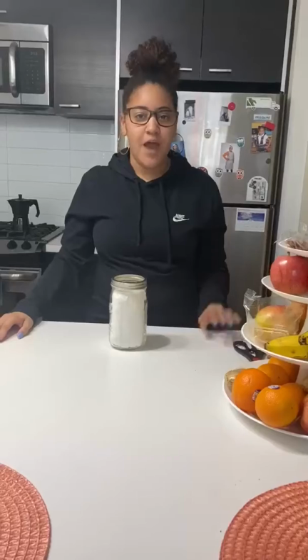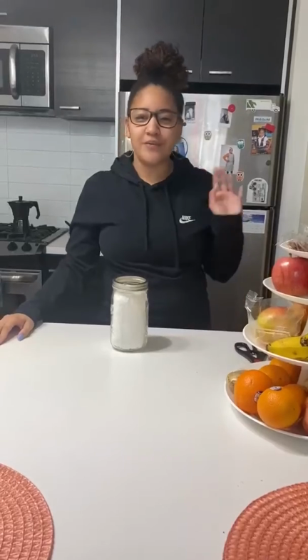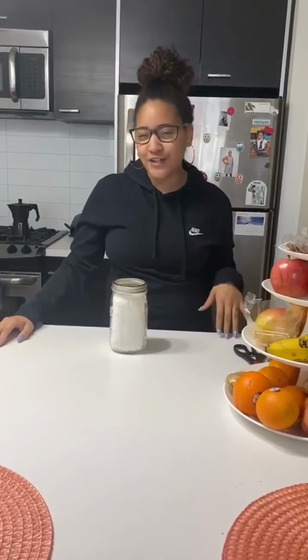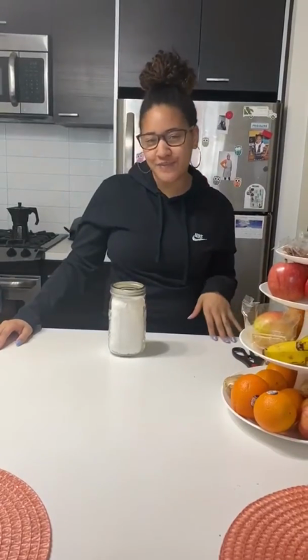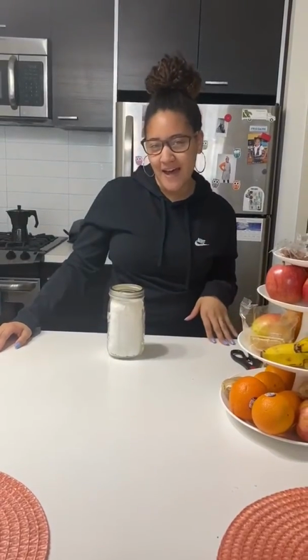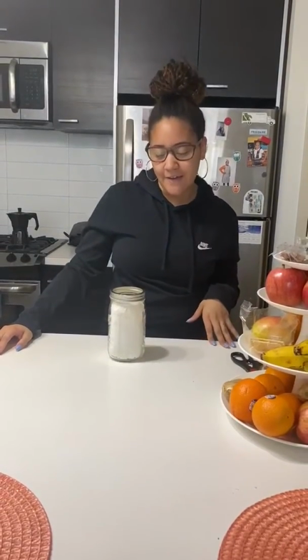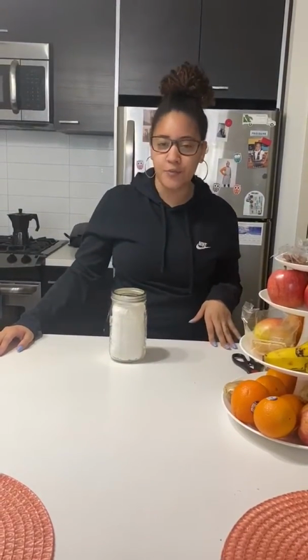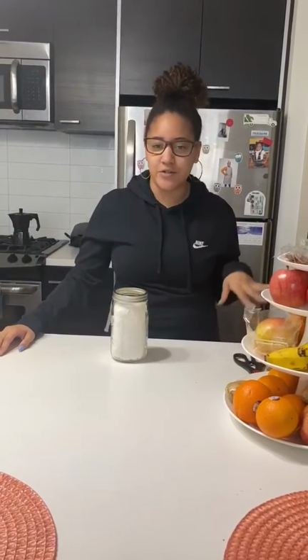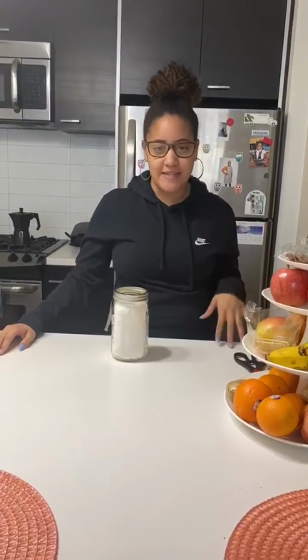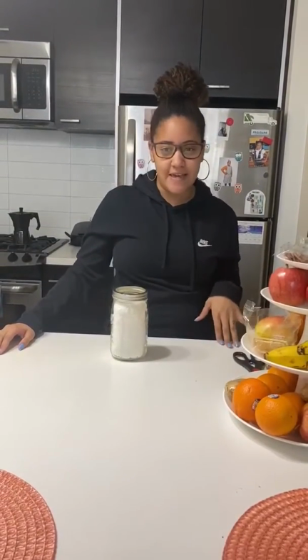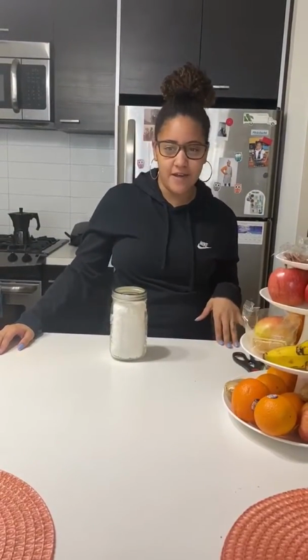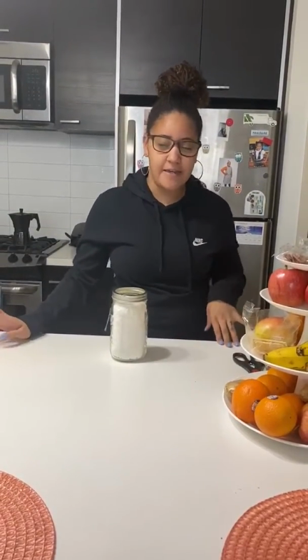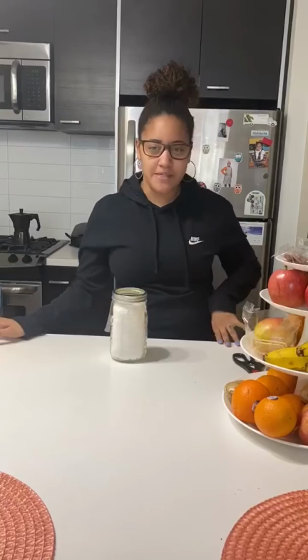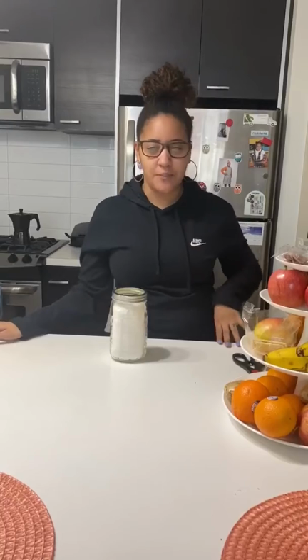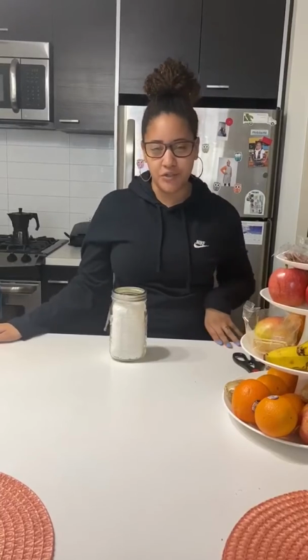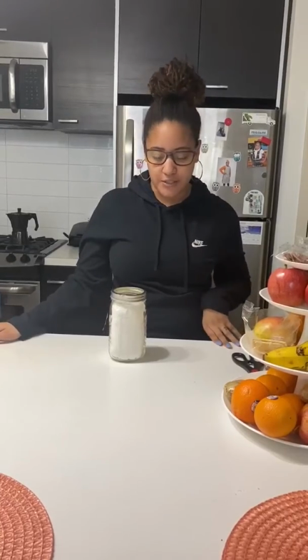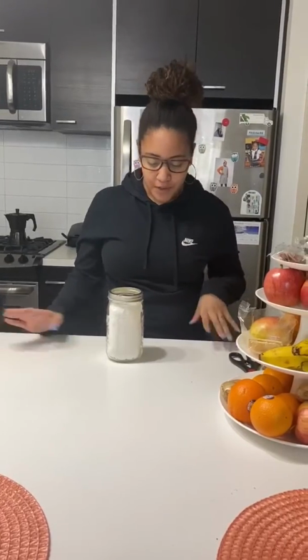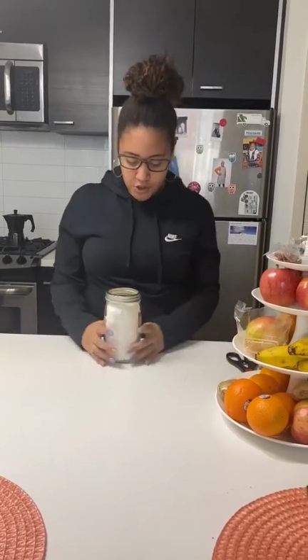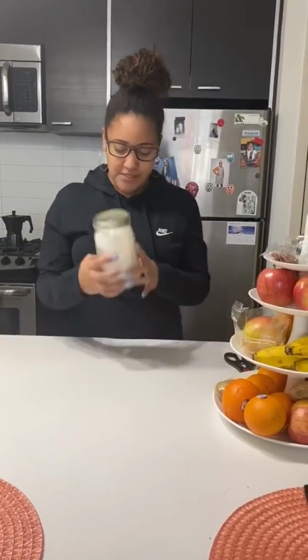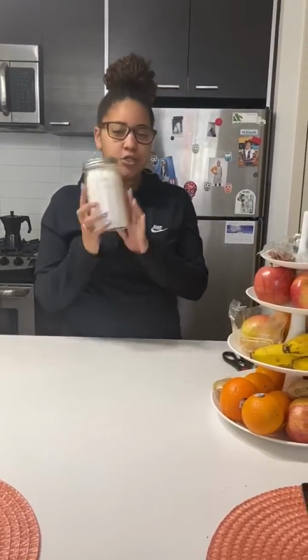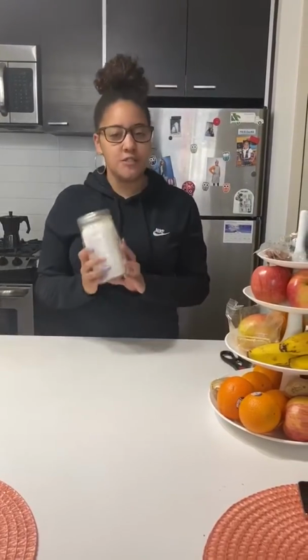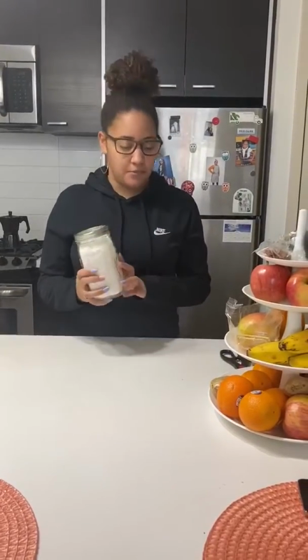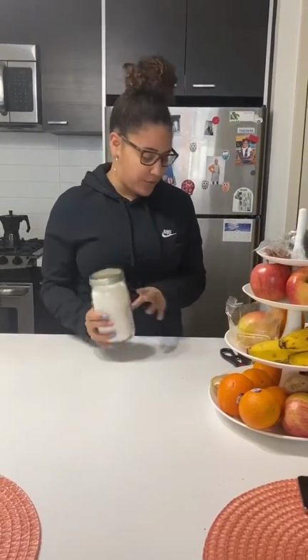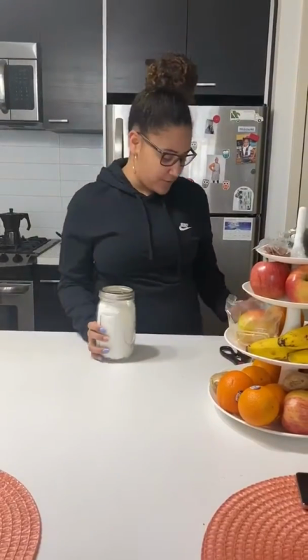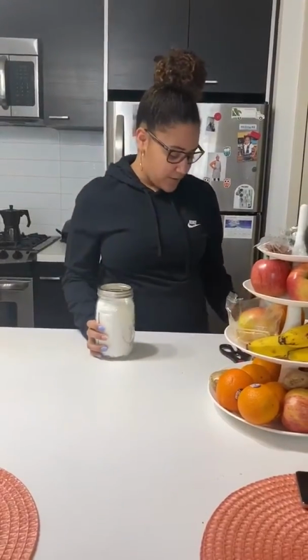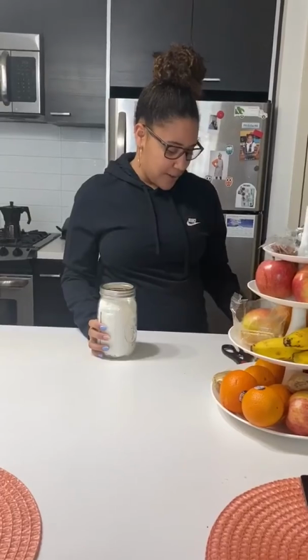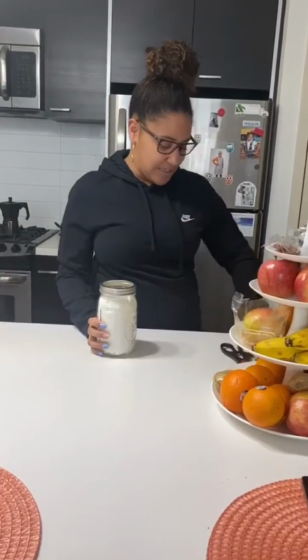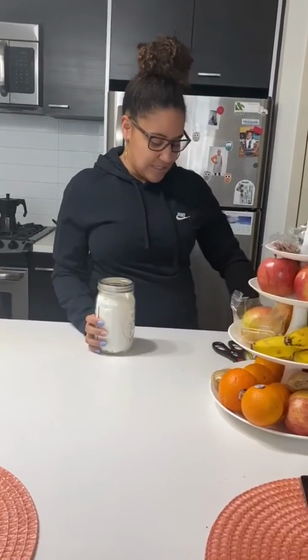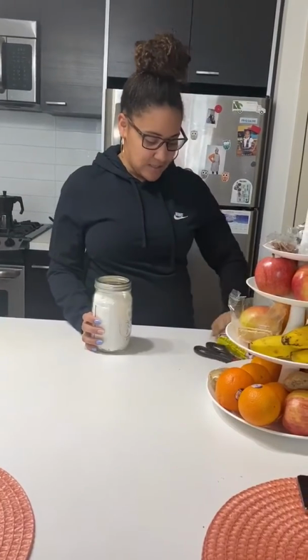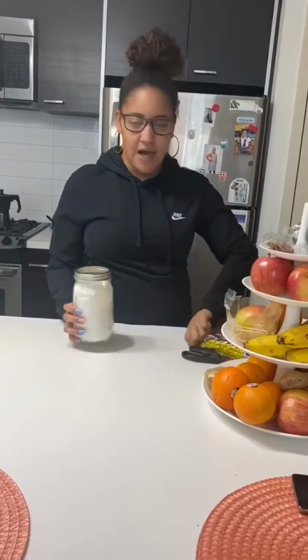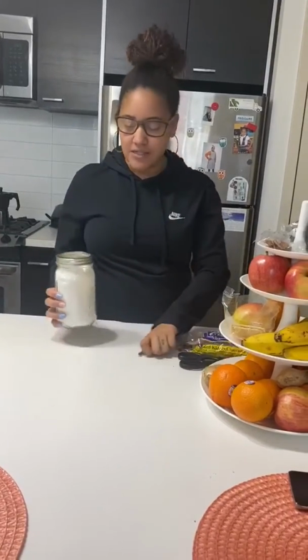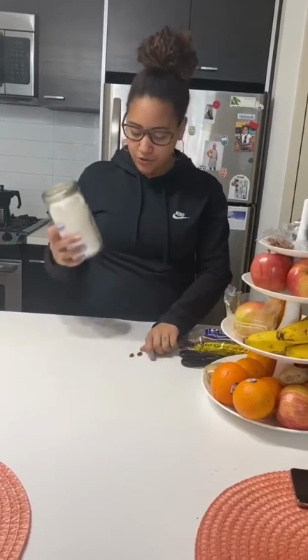Good morning, Room 5! I hope you guys are all staying safe and keeping busy while being indoors. So today we're going to do an experiment with some beans to see how a seed grows.